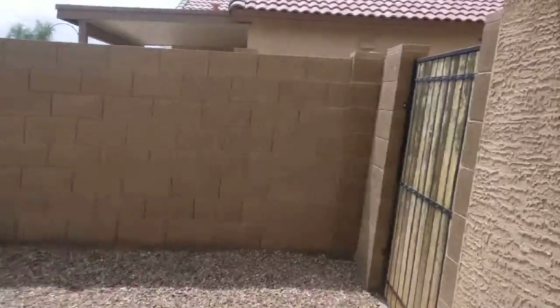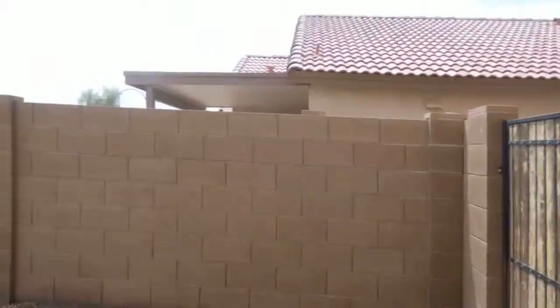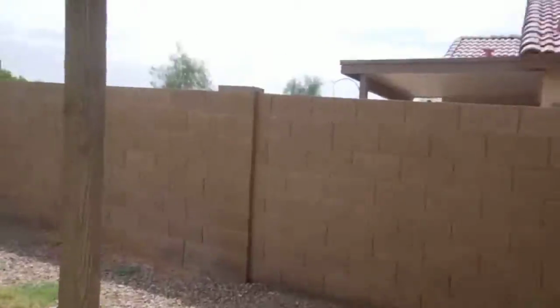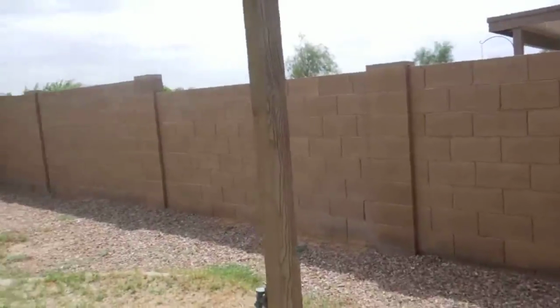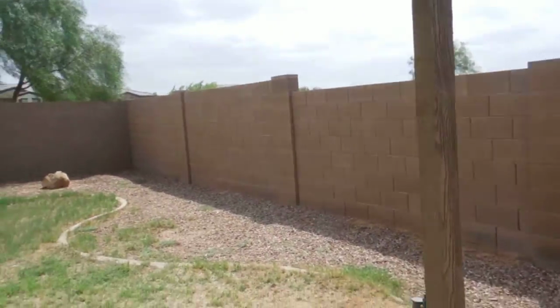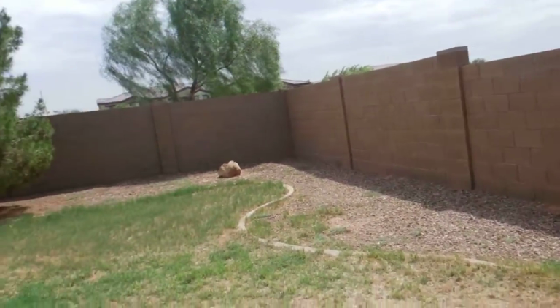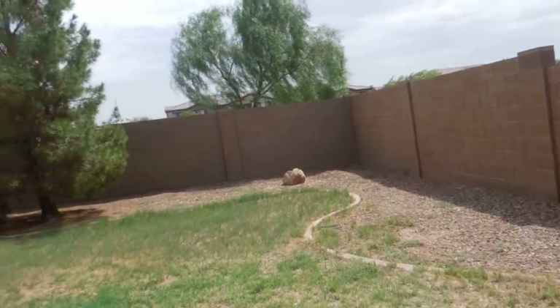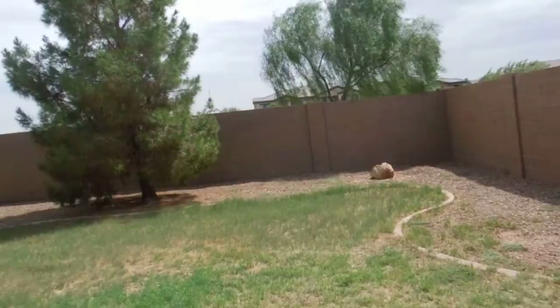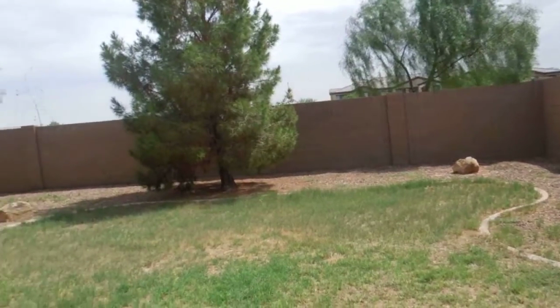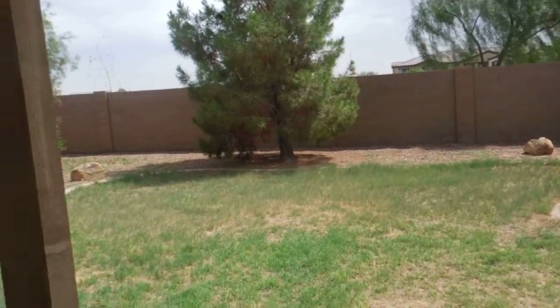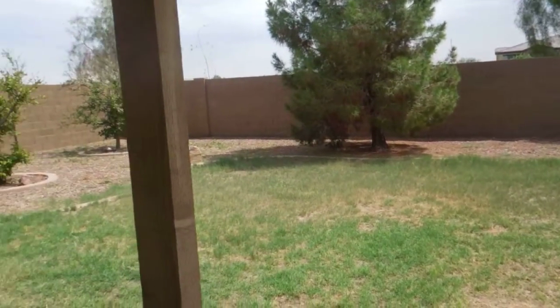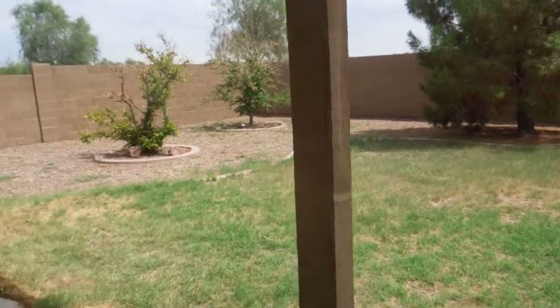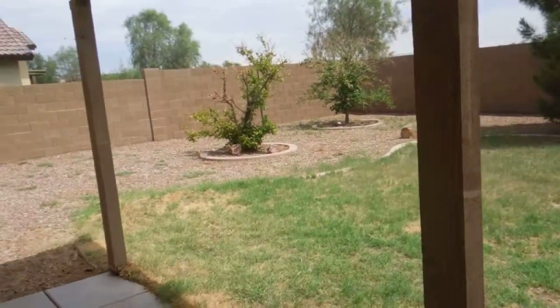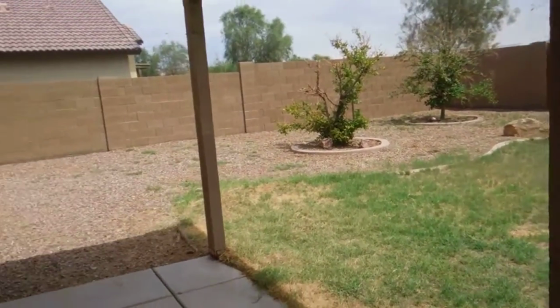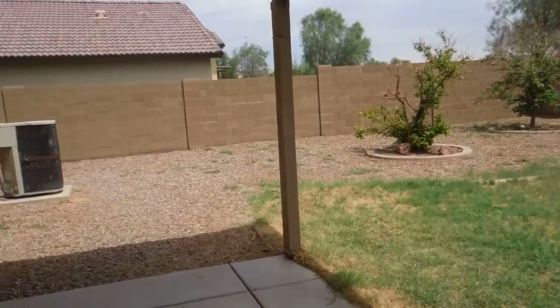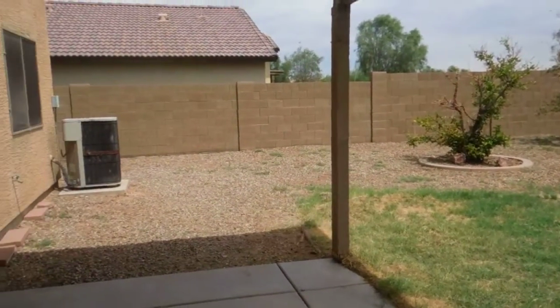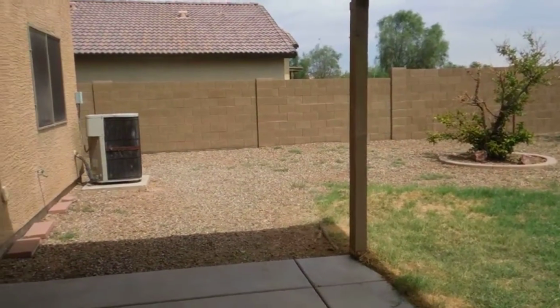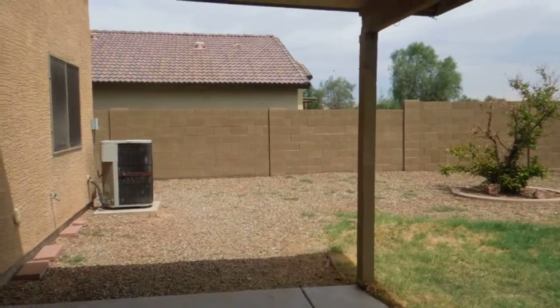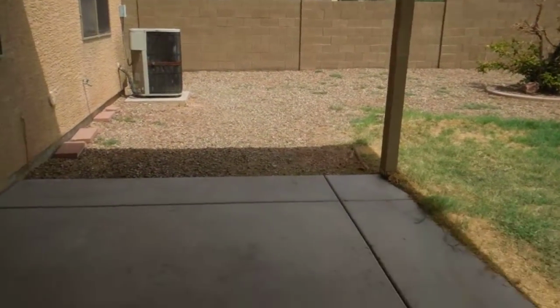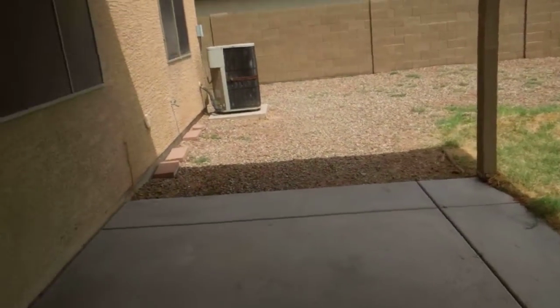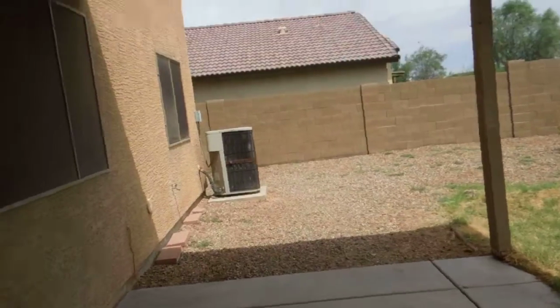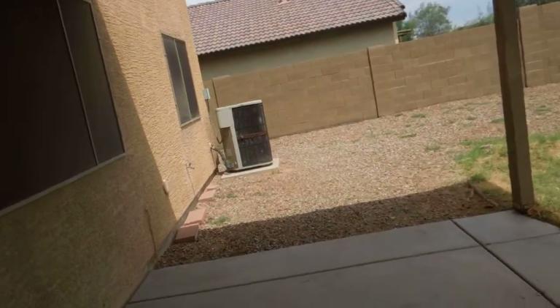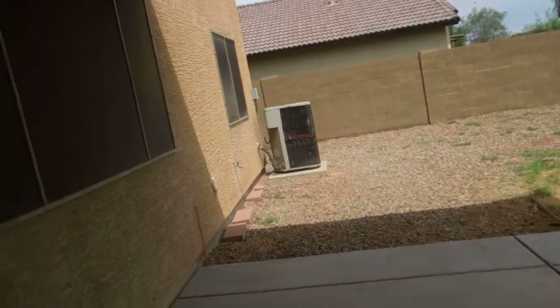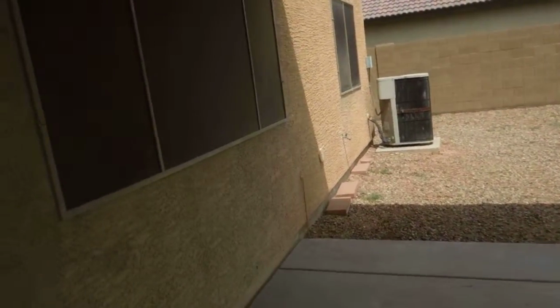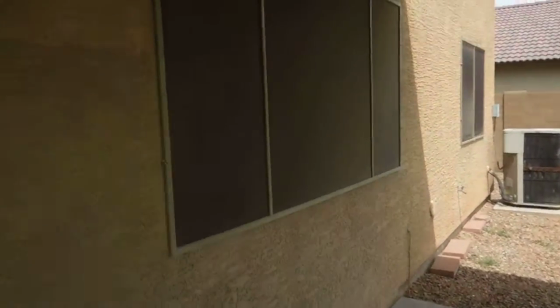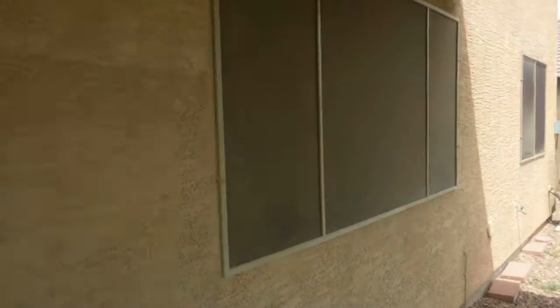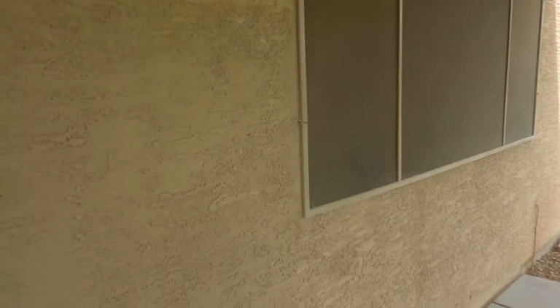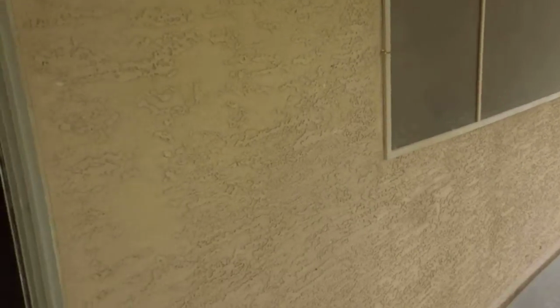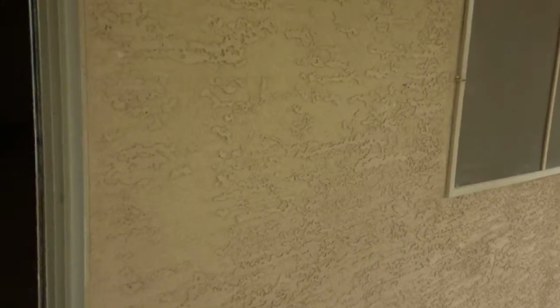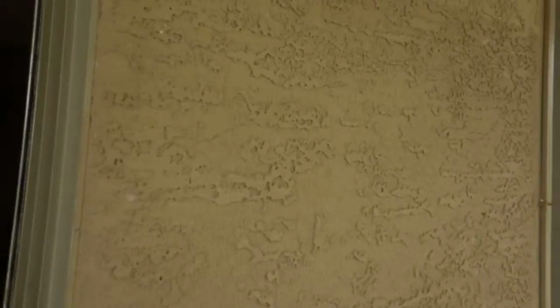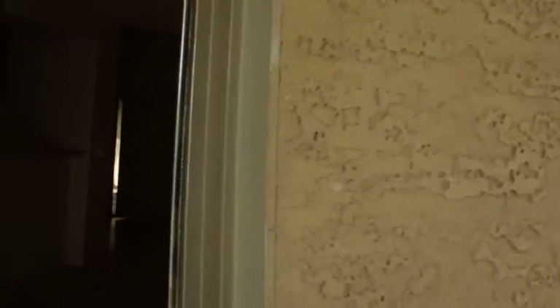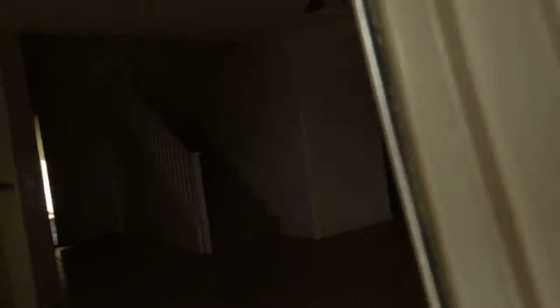The backyard is a little overgrown. The screens and windows are dirty.